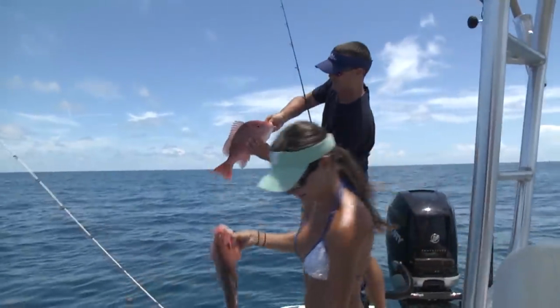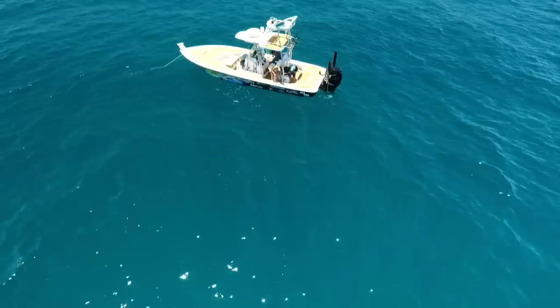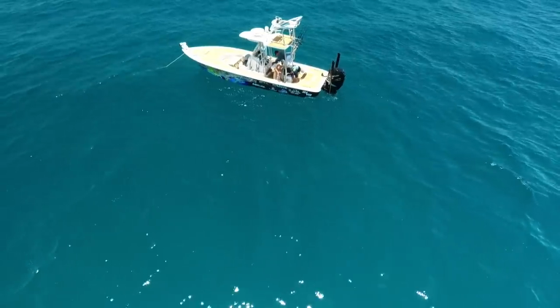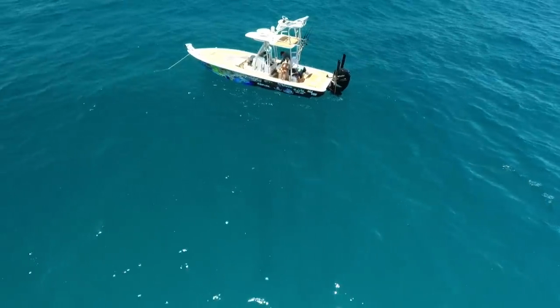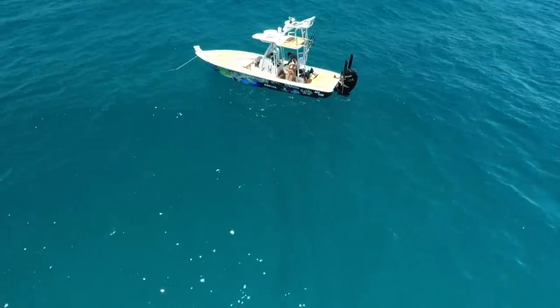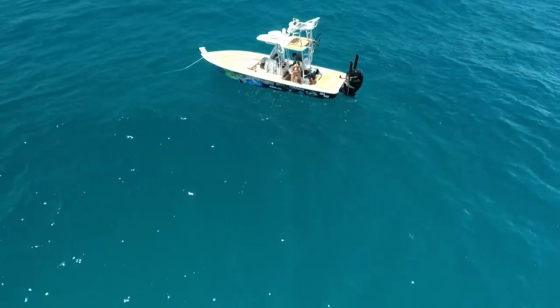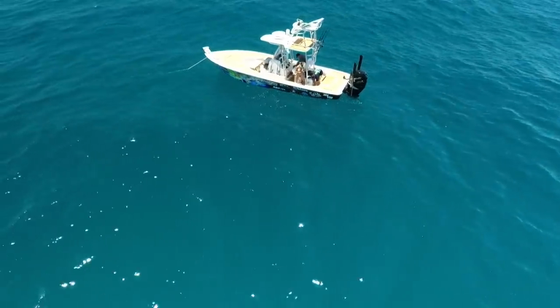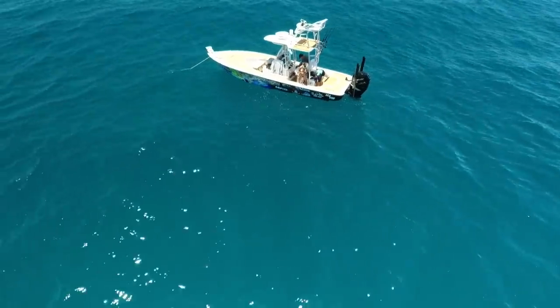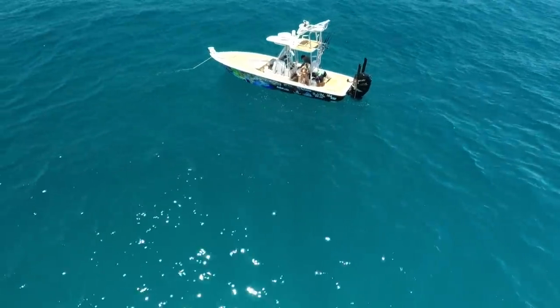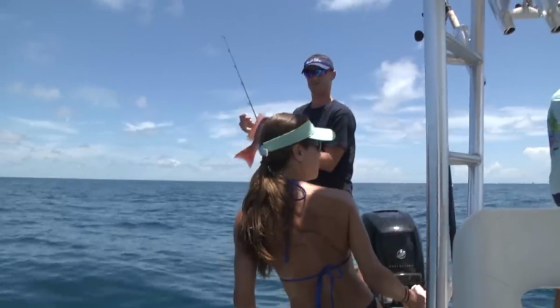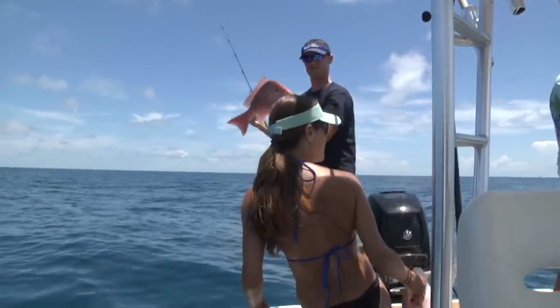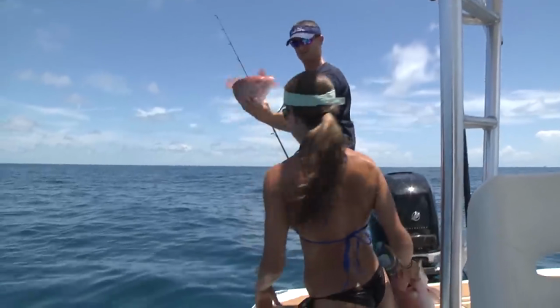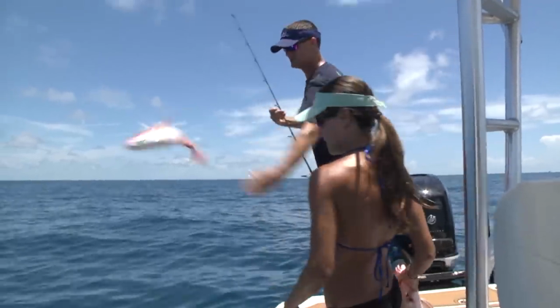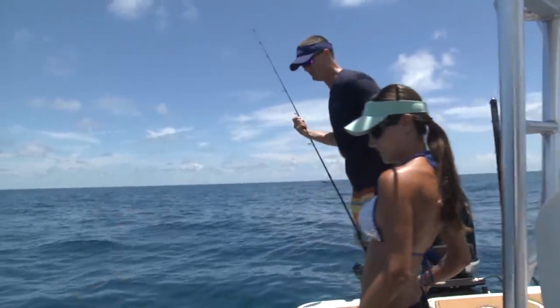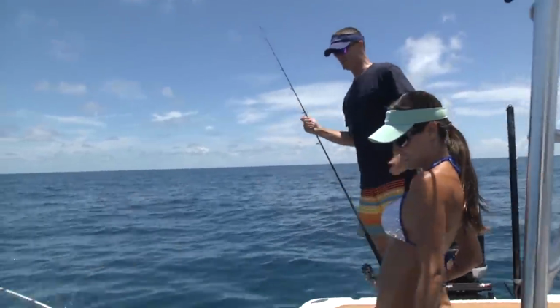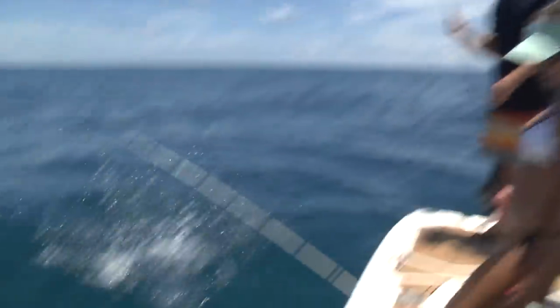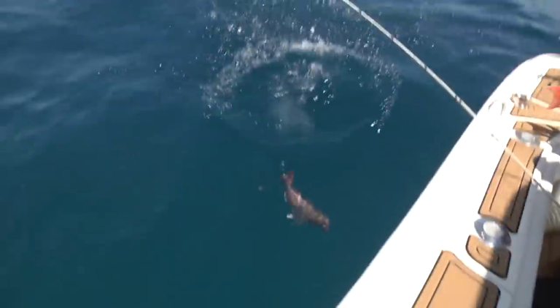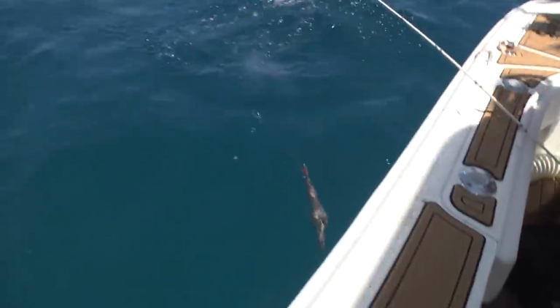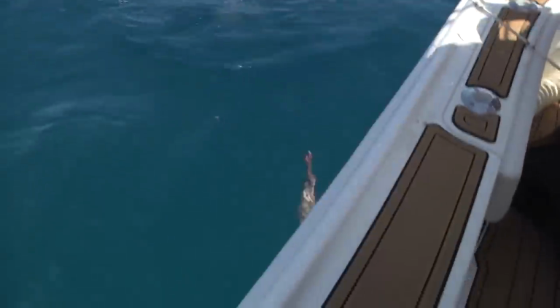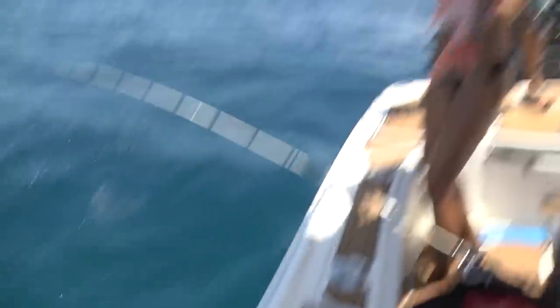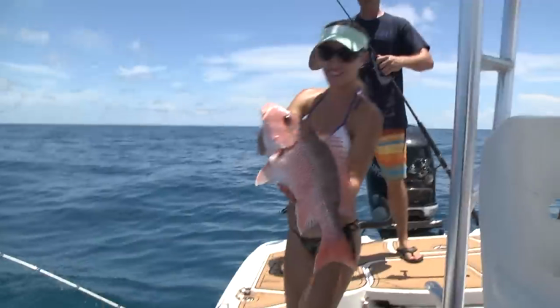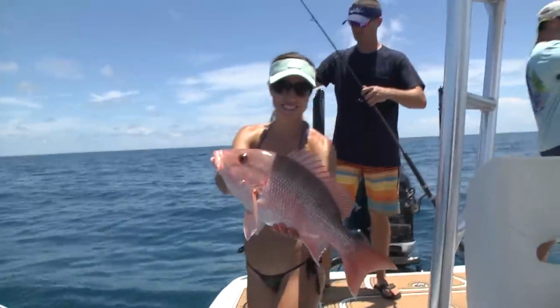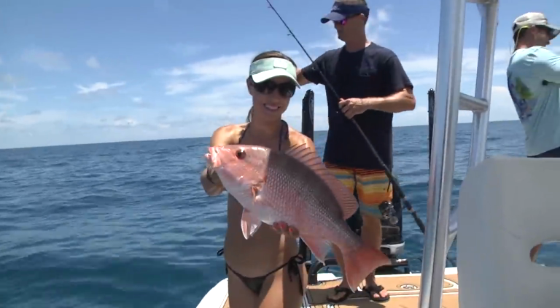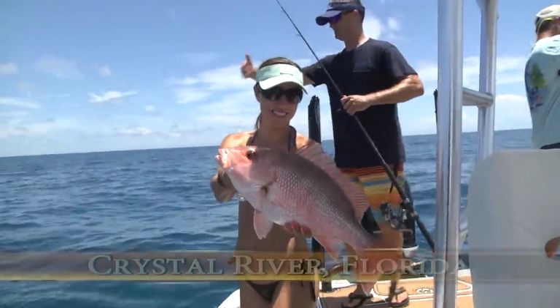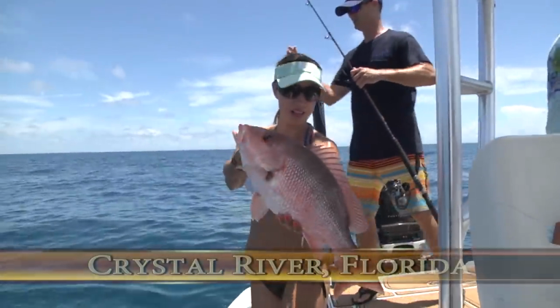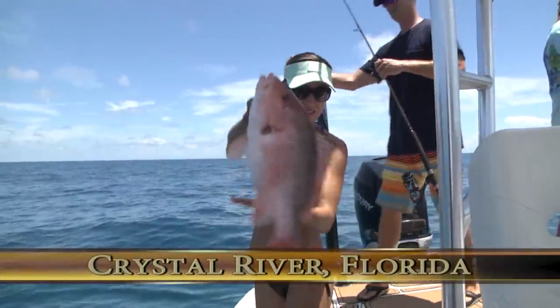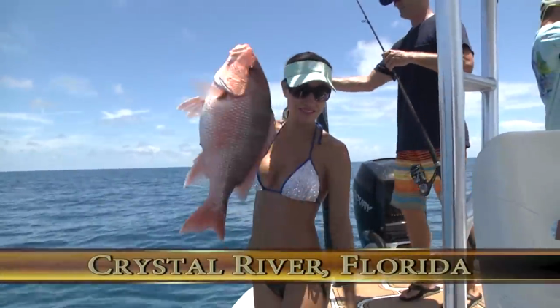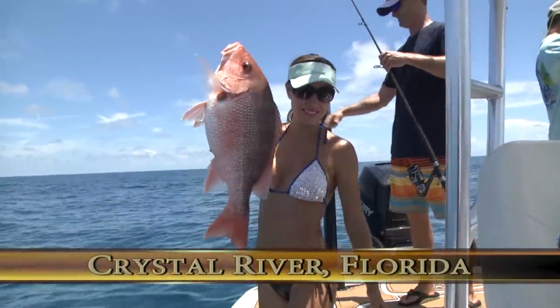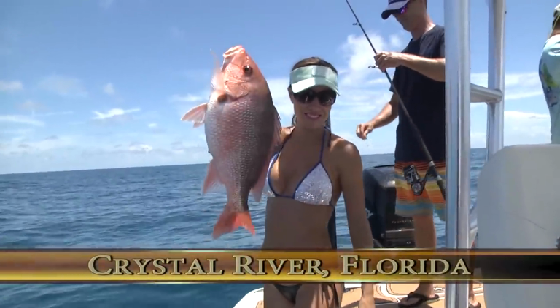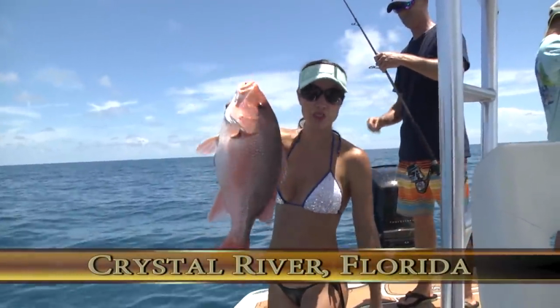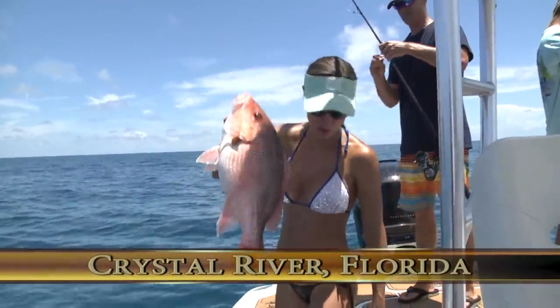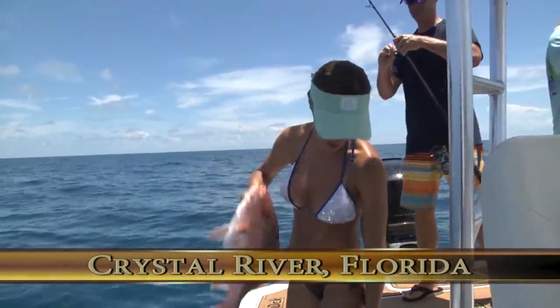Tell you what — with all these fish here, I'm going to let this one go. Get a bigger one. There he goes. Let that one go. Super fun fight.